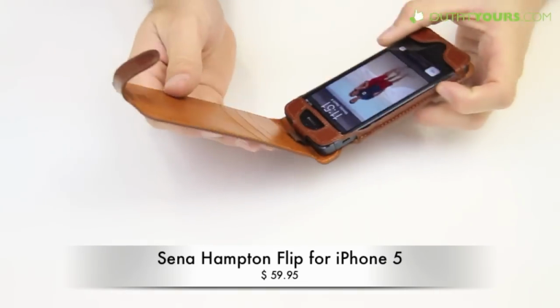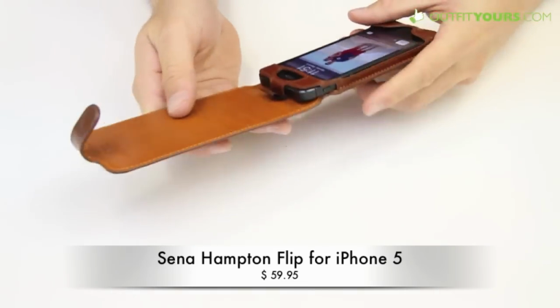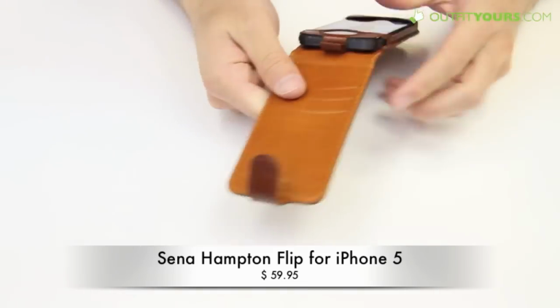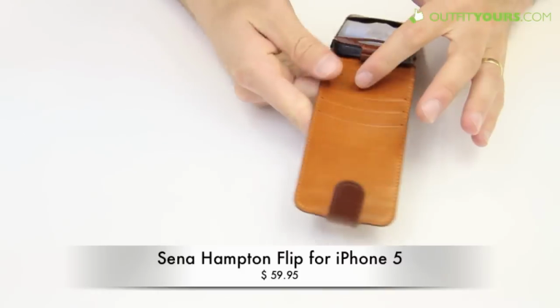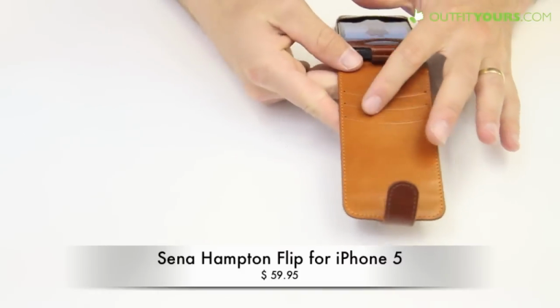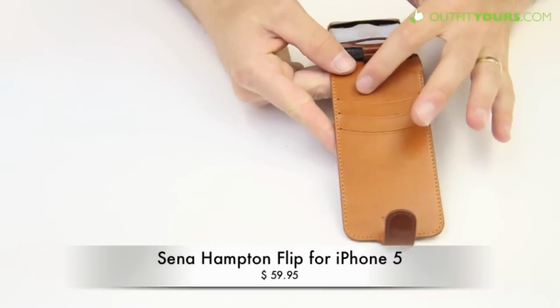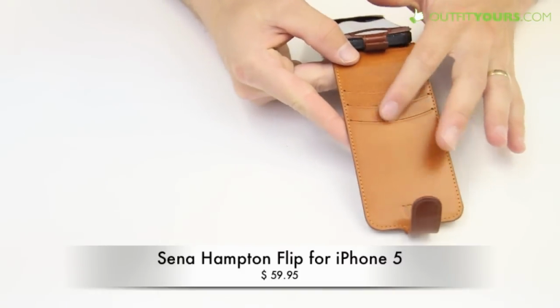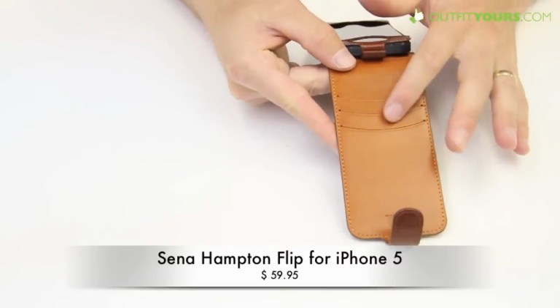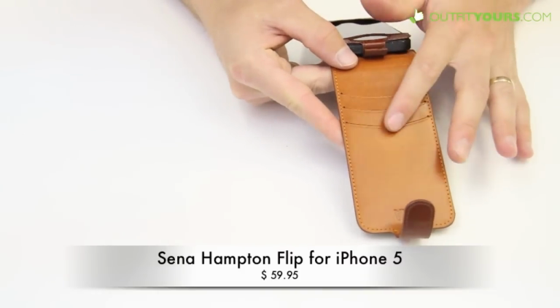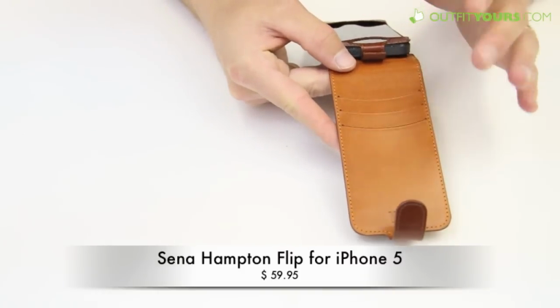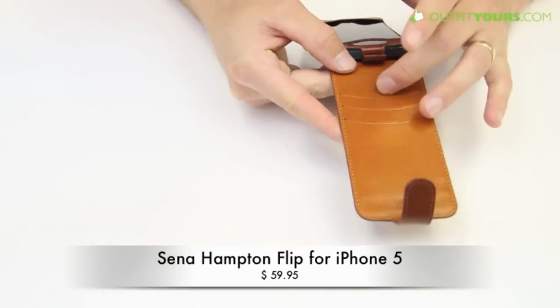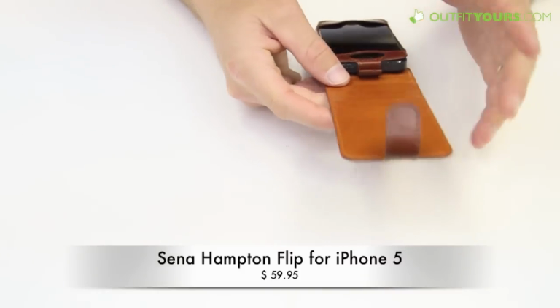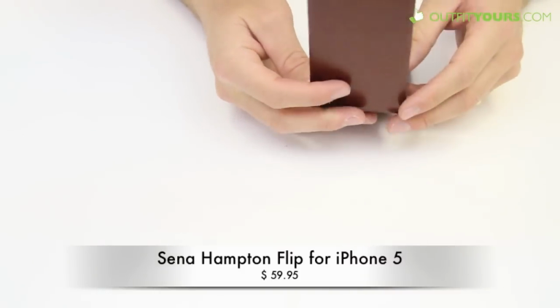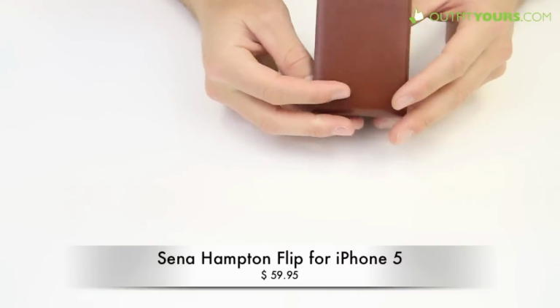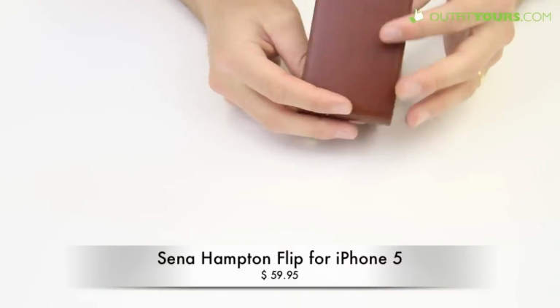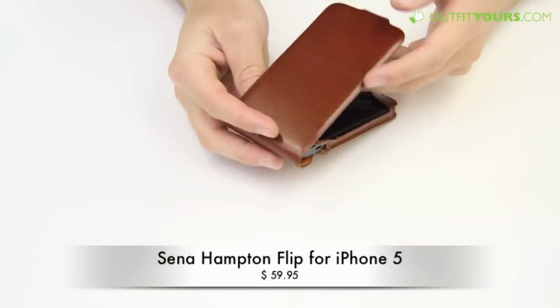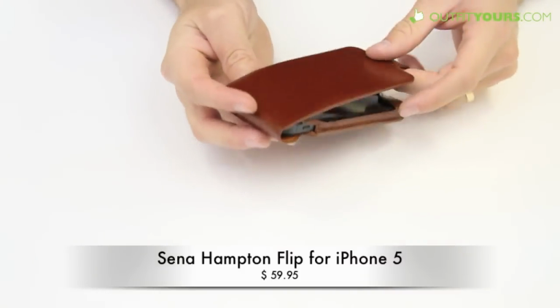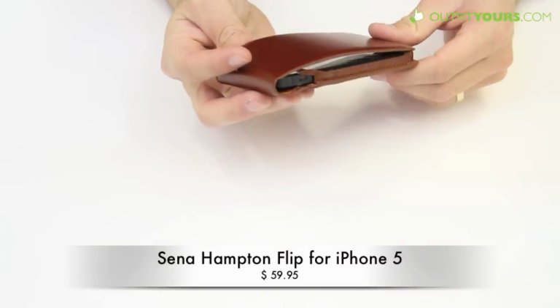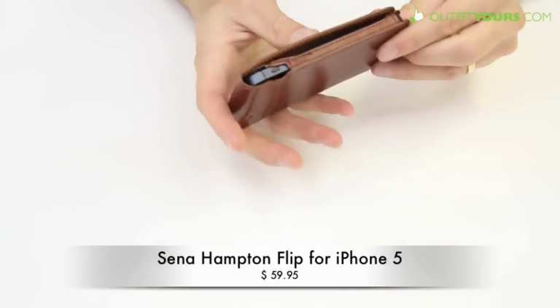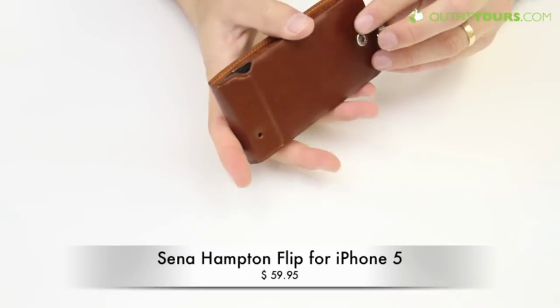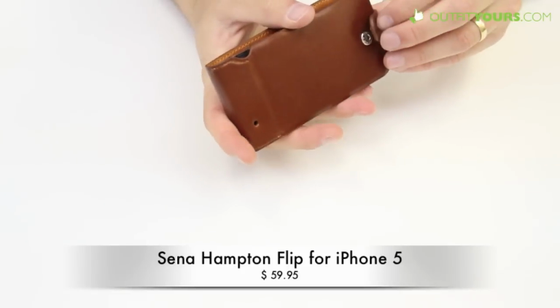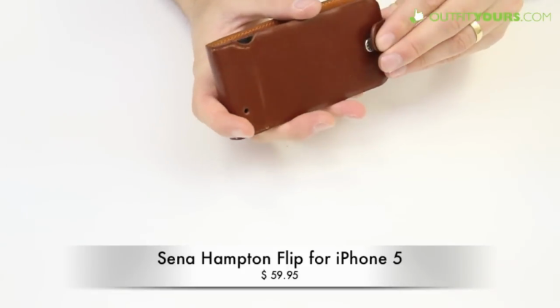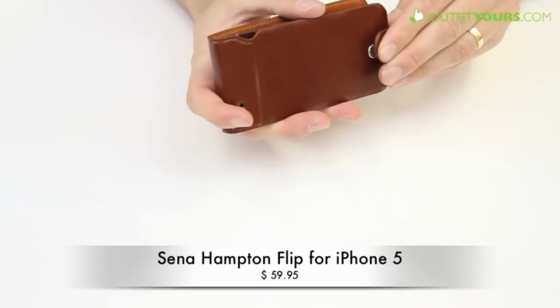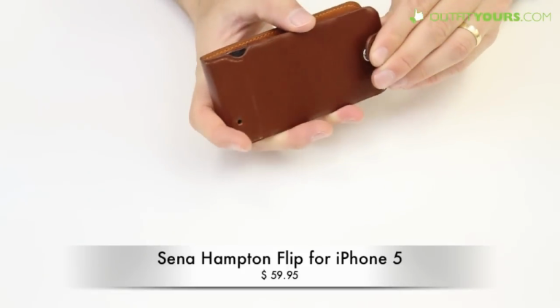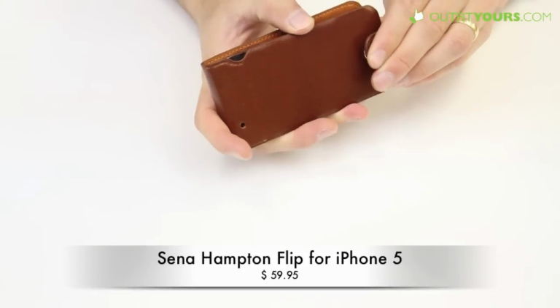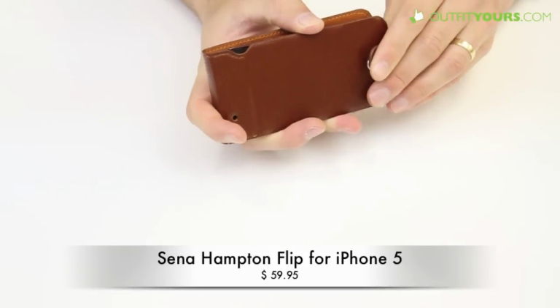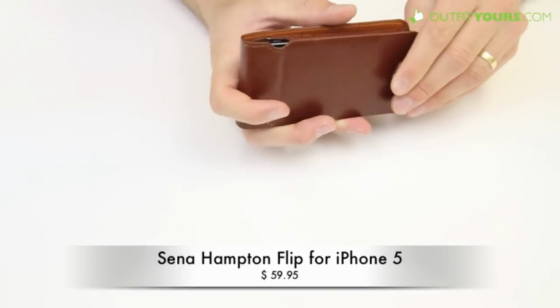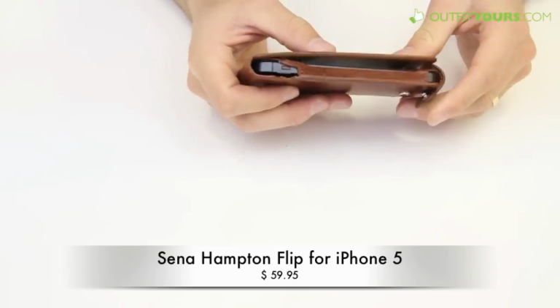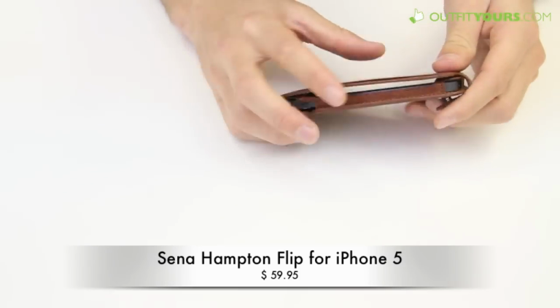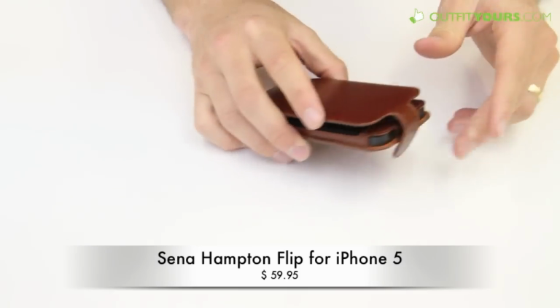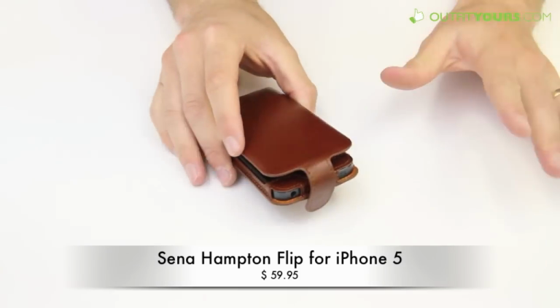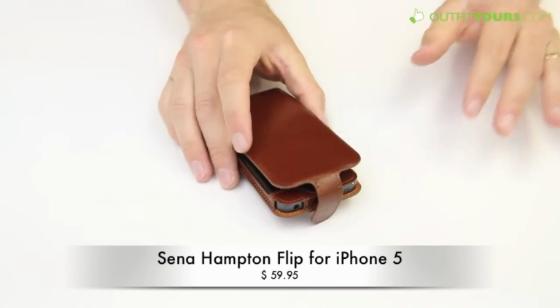A cool feature with this is that it has three slits for credit cards, so you can really use this as a wallet and an iPhone case combined. Just really high quality — a great case and we strongly recommend this.